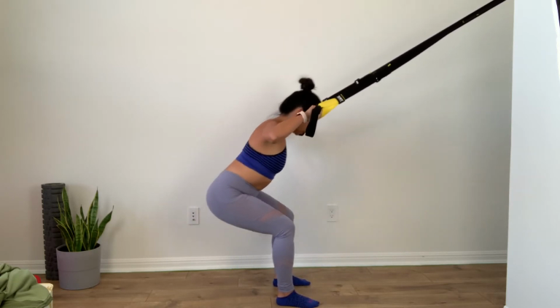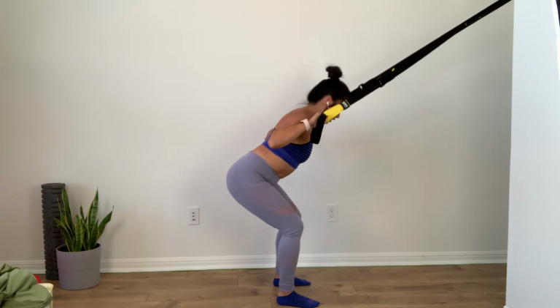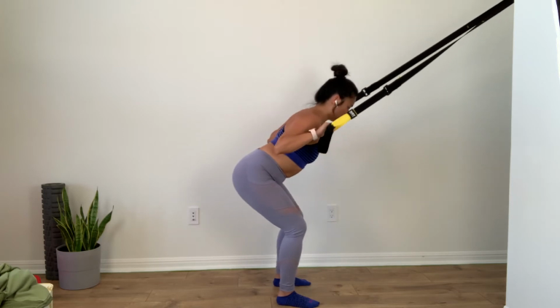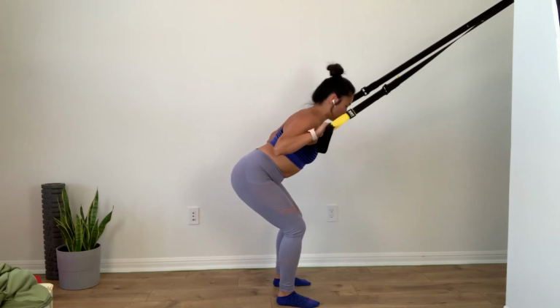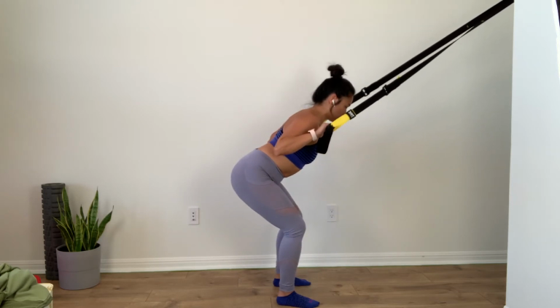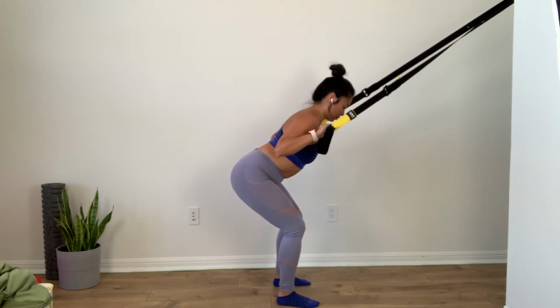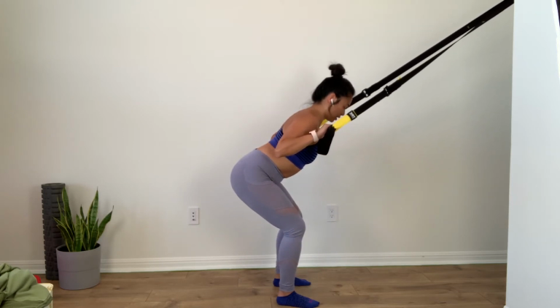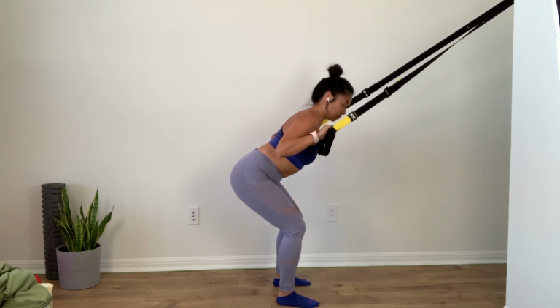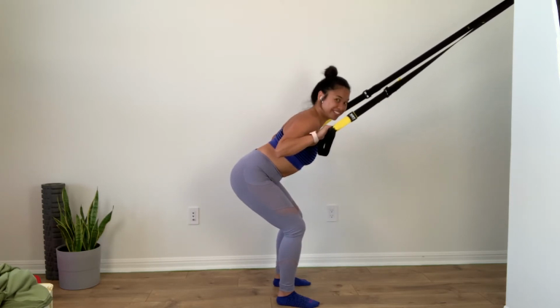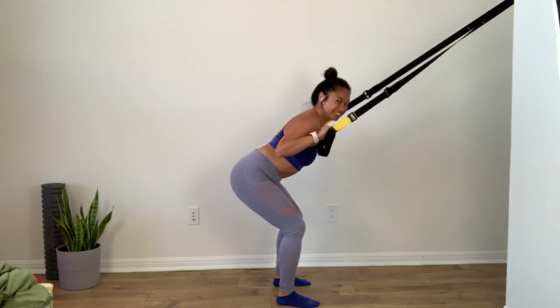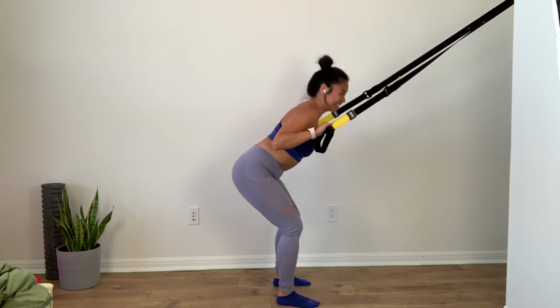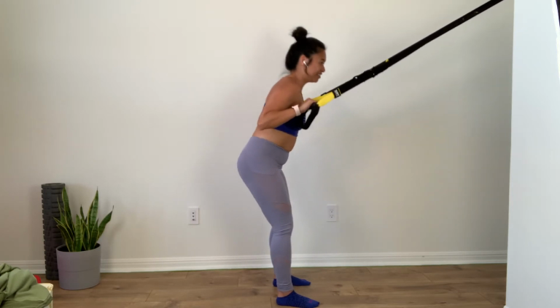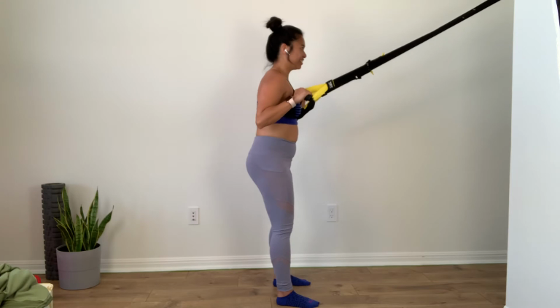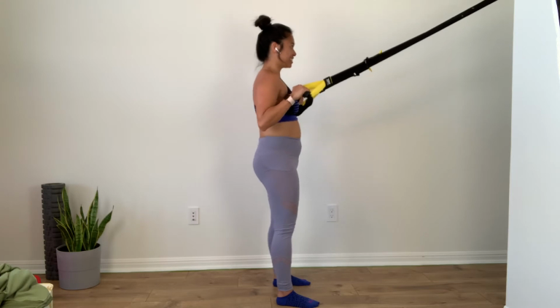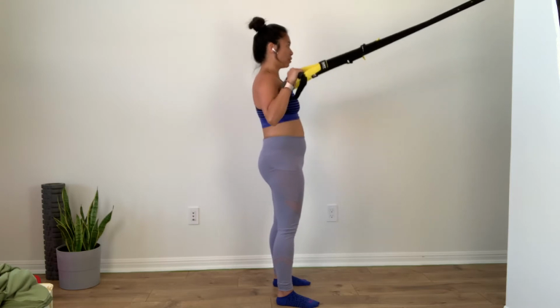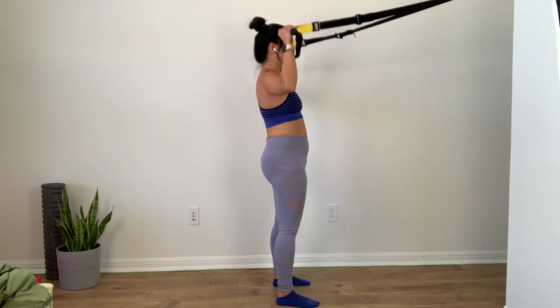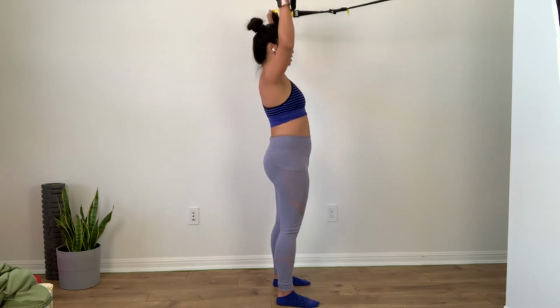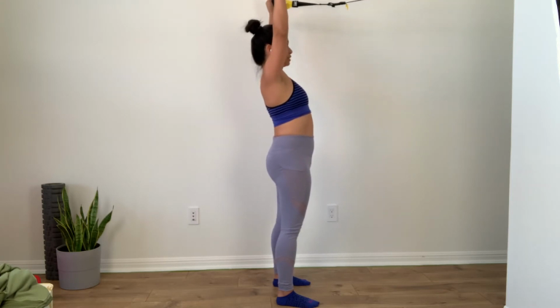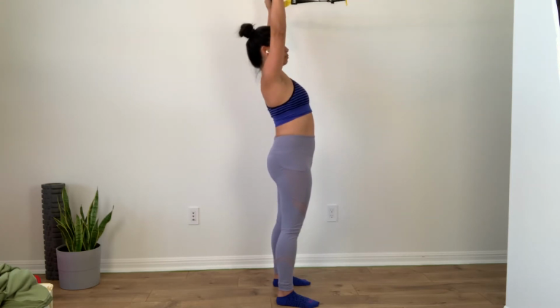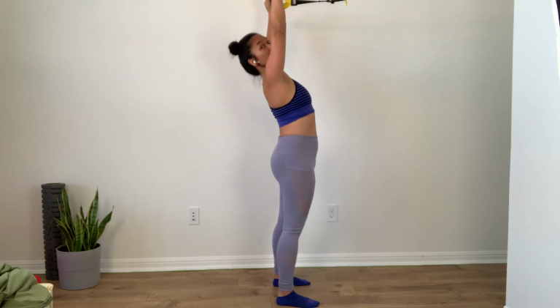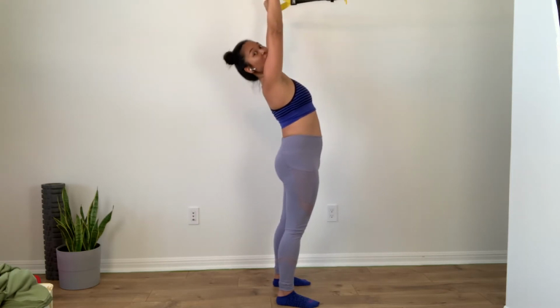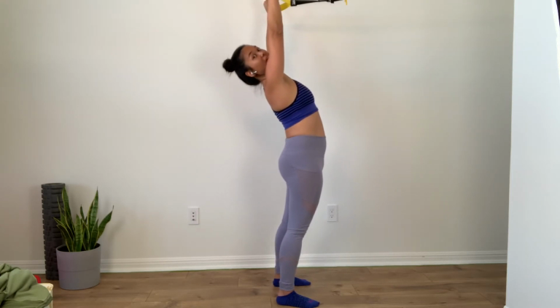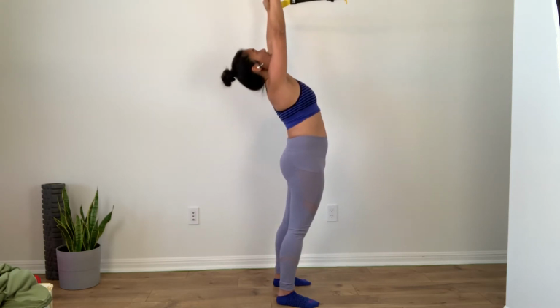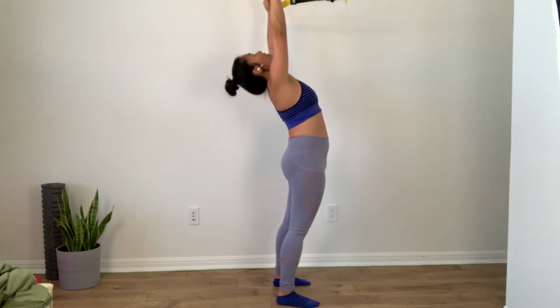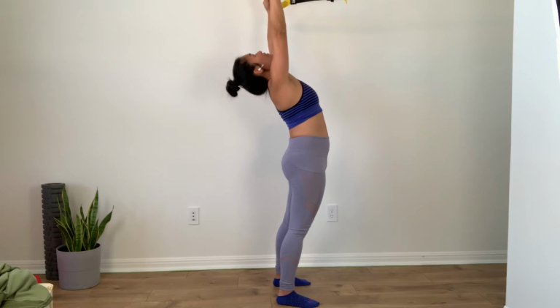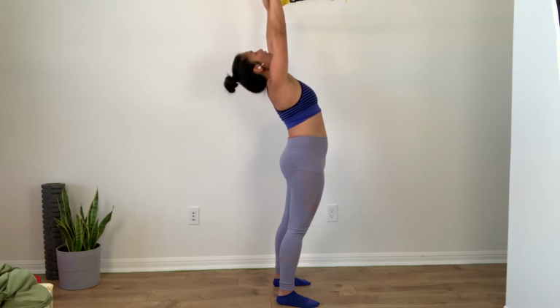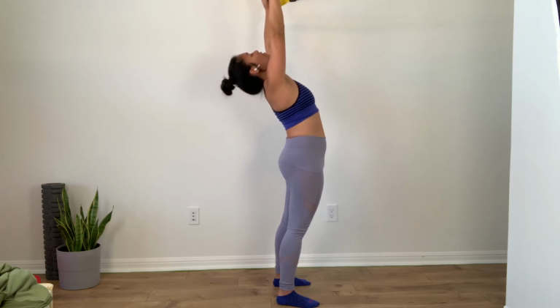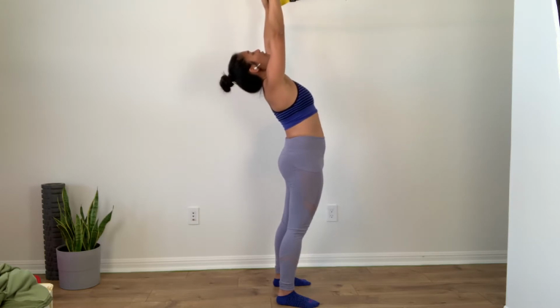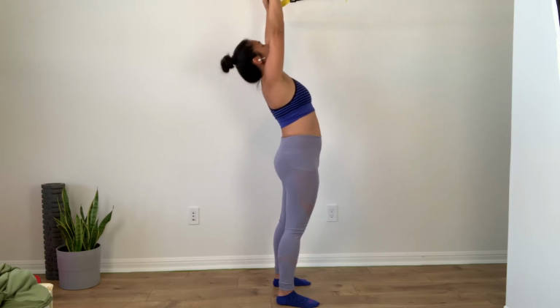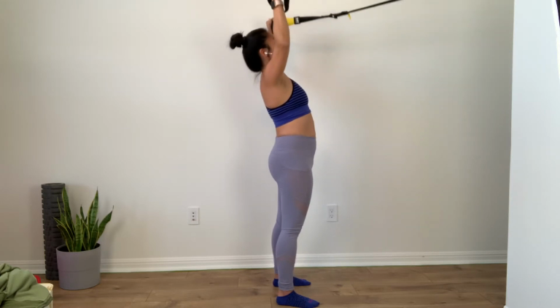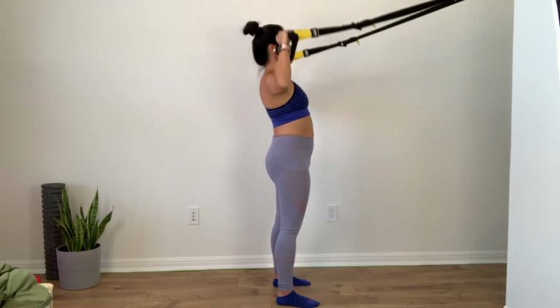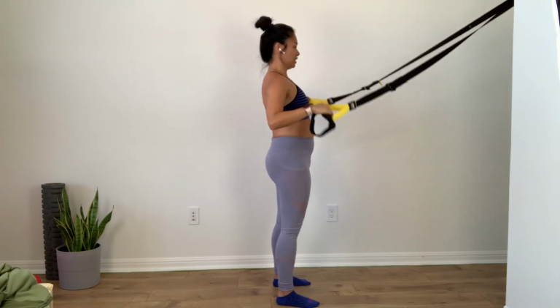Hold it there. Pinch those armpits — four, three, two, and one. Come all the way up to standing. Reach it up, flare your chest, you can extend a little bit. Keep tension. And then slowly bring it down.